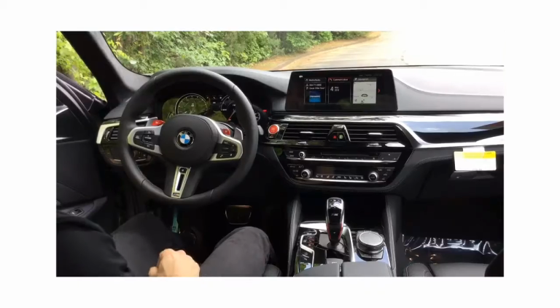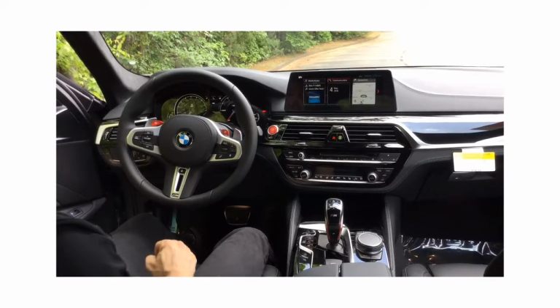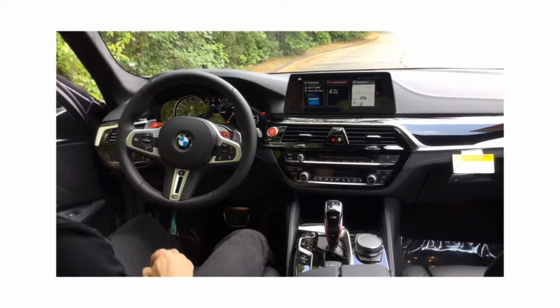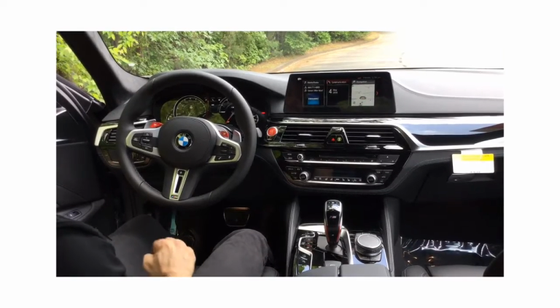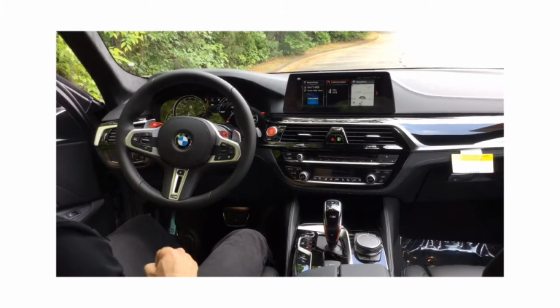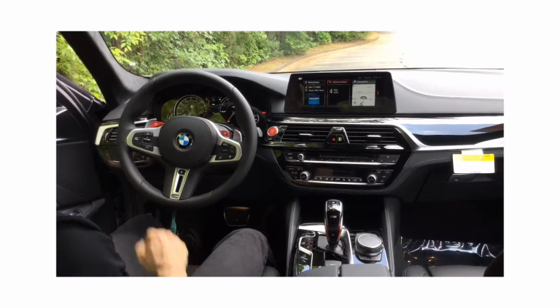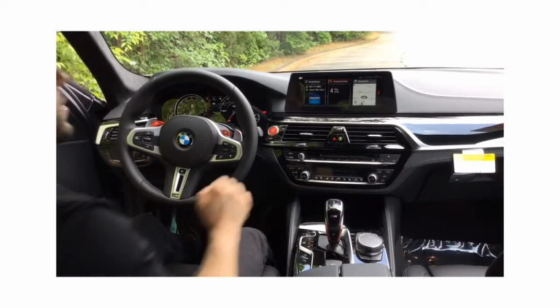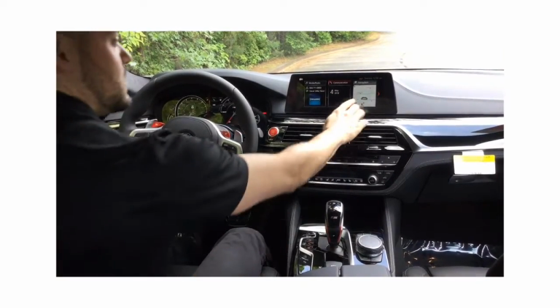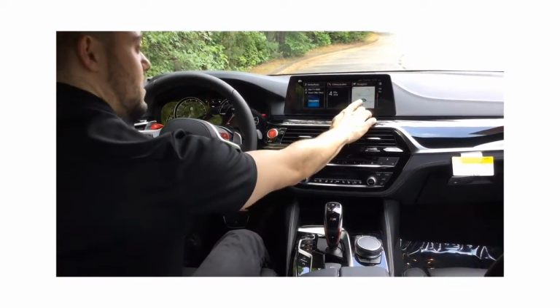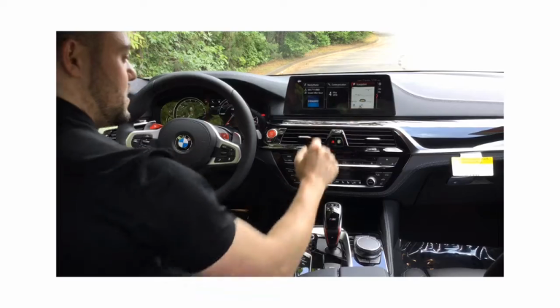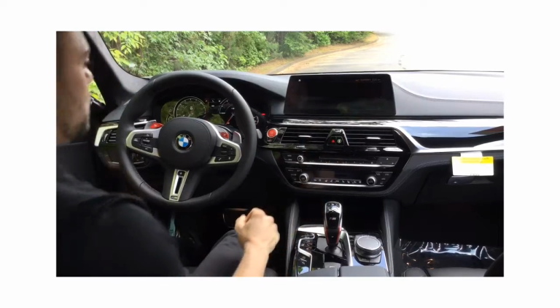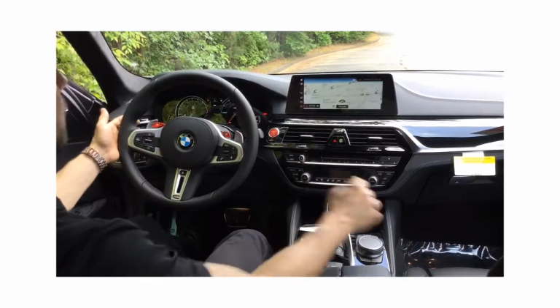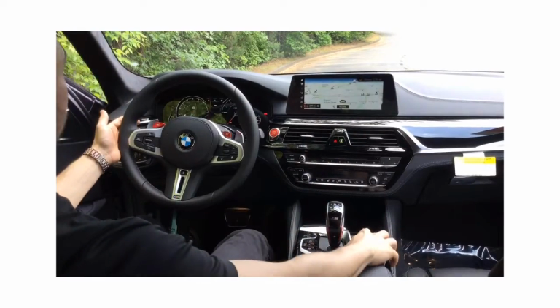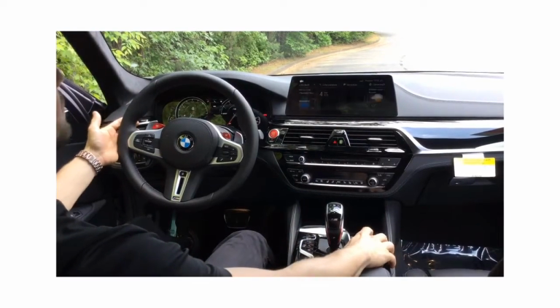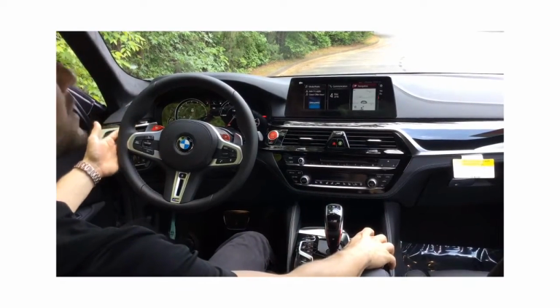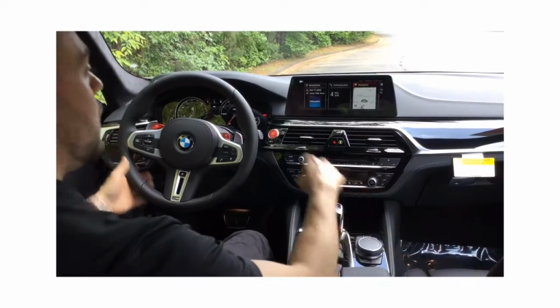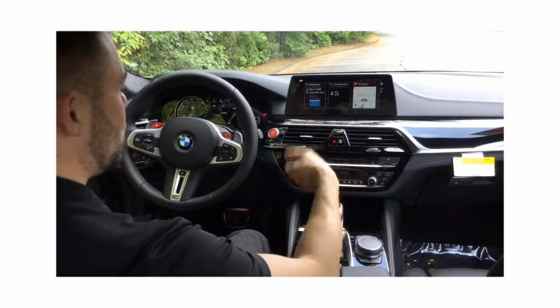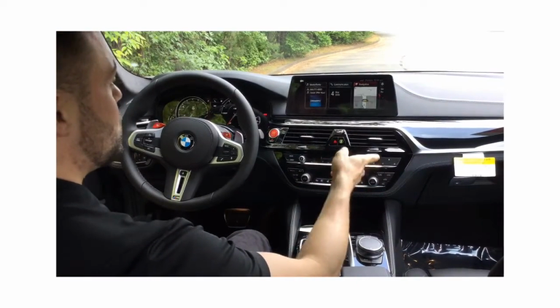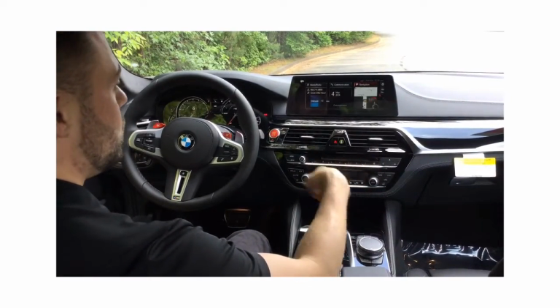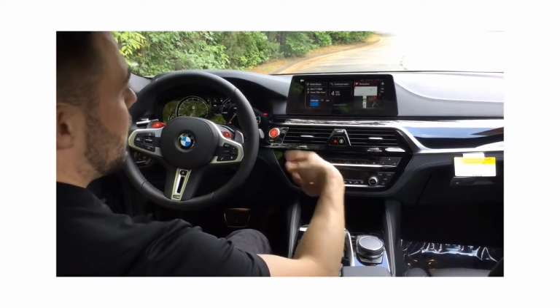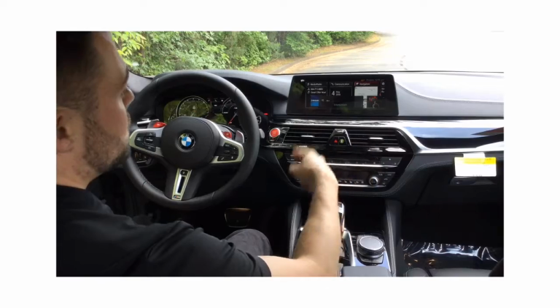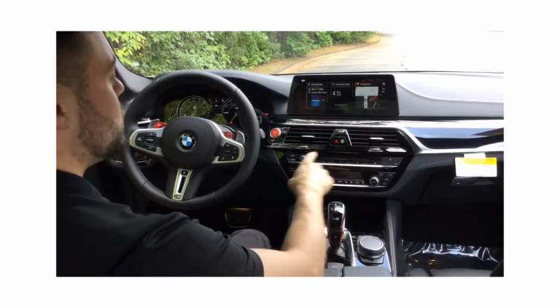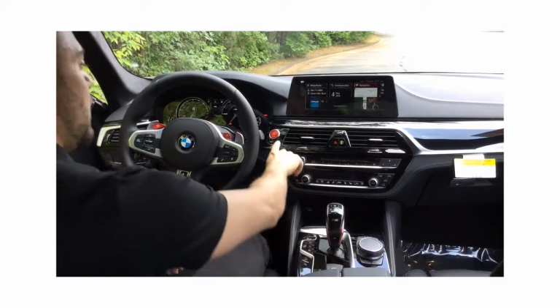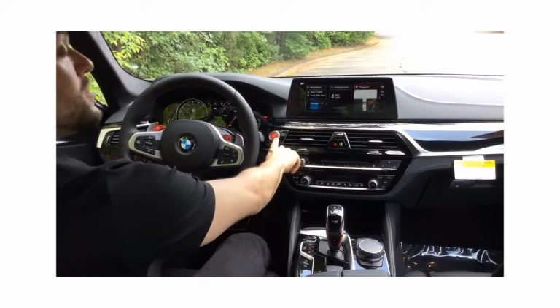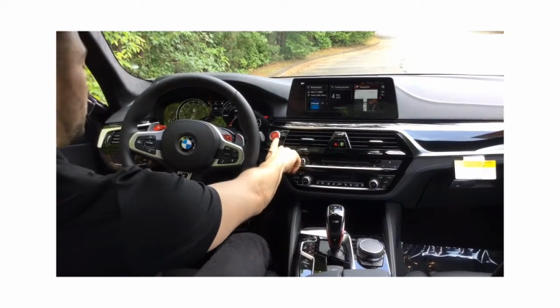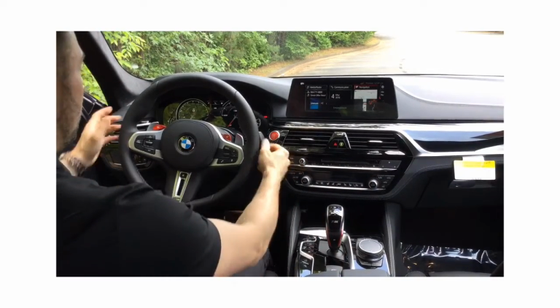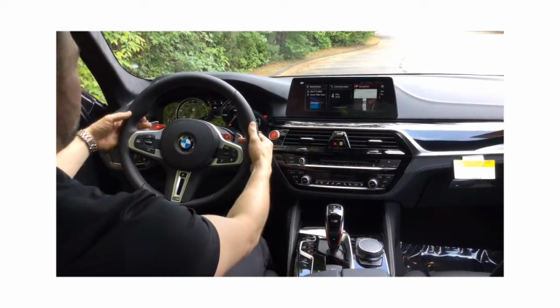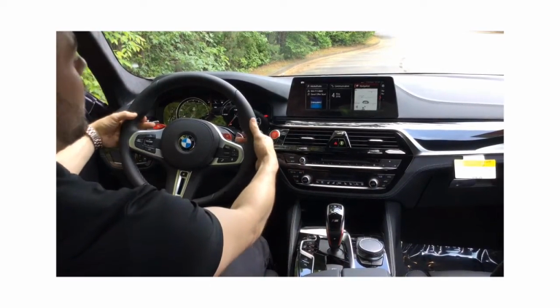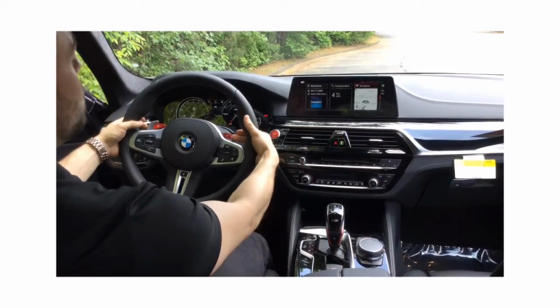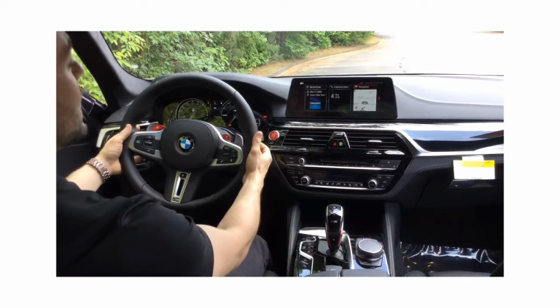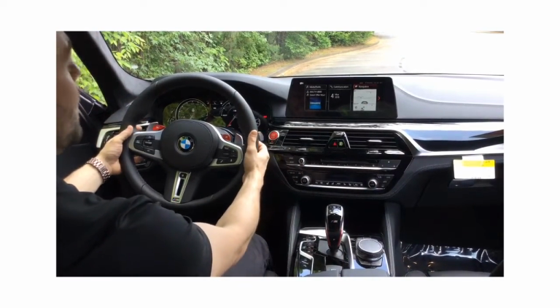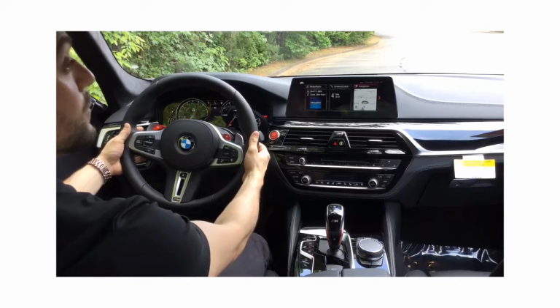The interior of the brand new M5 features a touch screen display, a multifunction M Sport steering wheel, as well as gesture control. They've also introduced a red start button and red M1 and M2 buttons next to the paddle shifters.